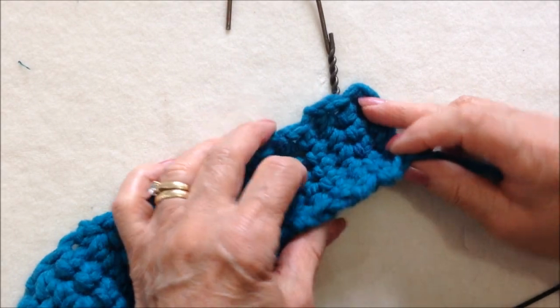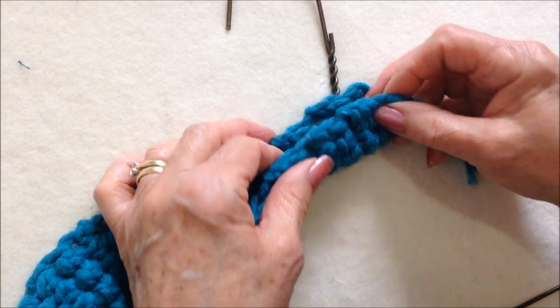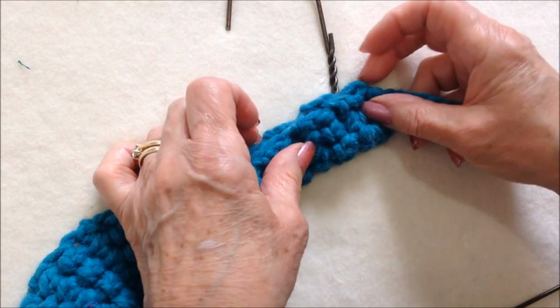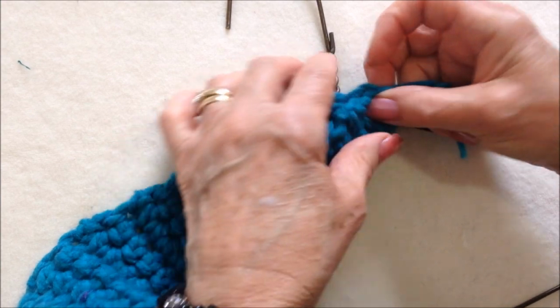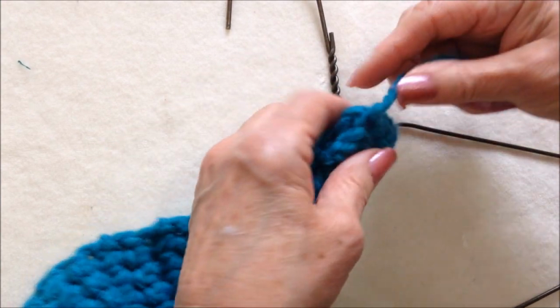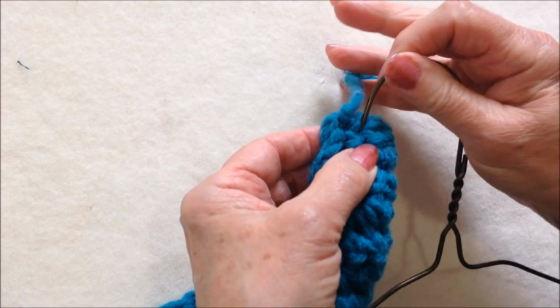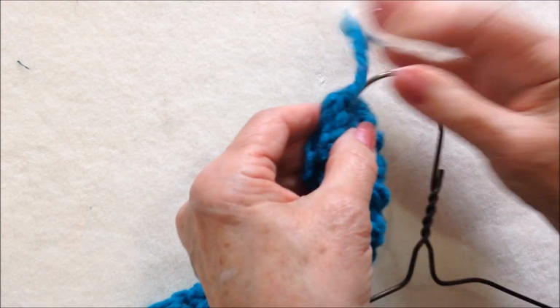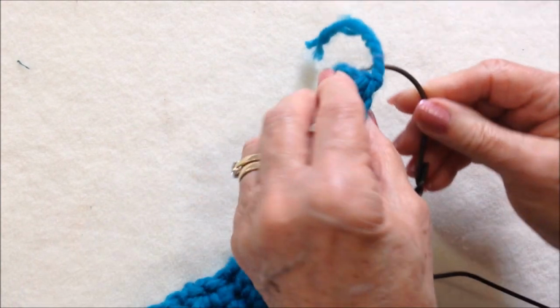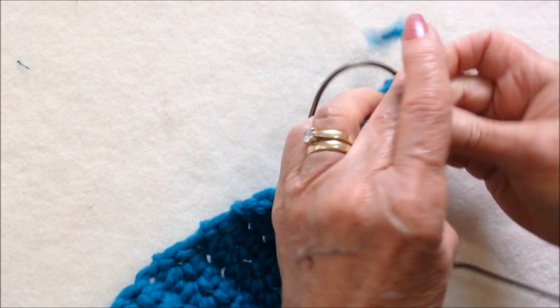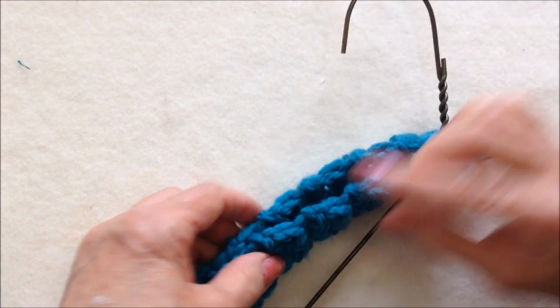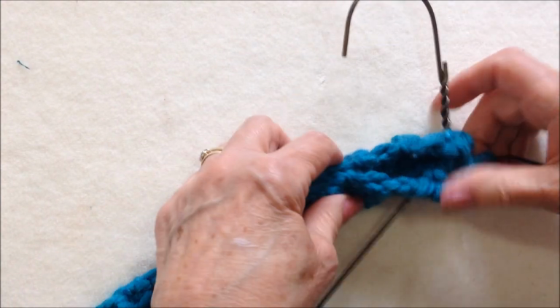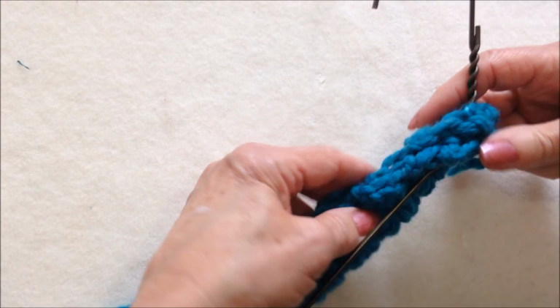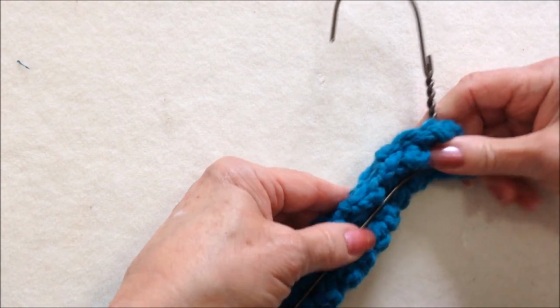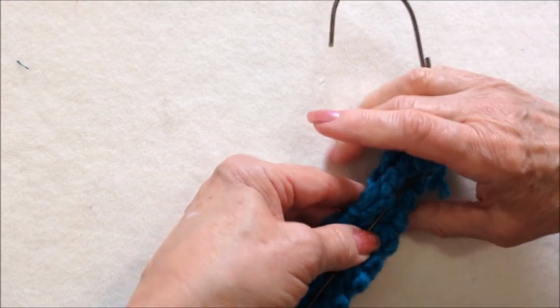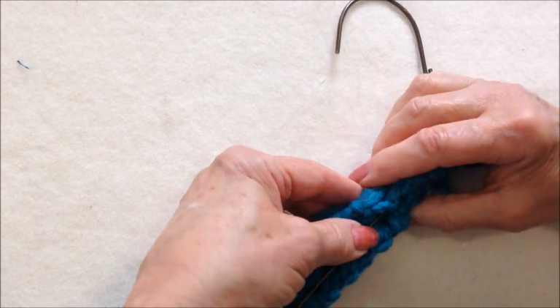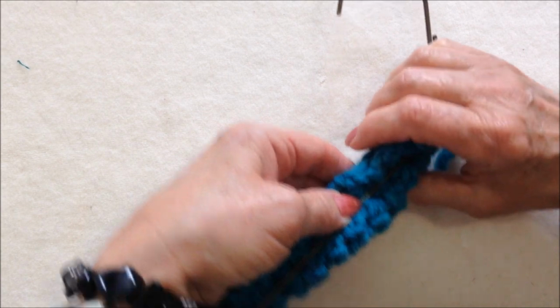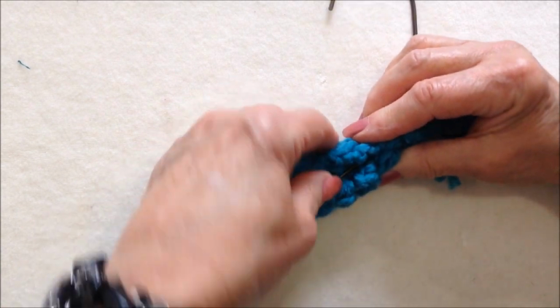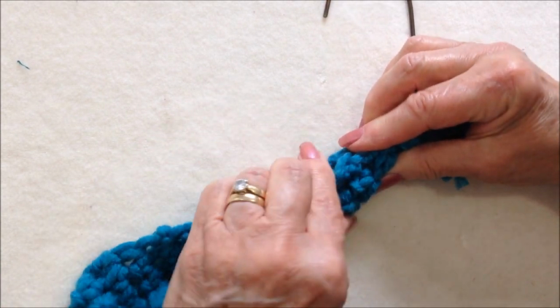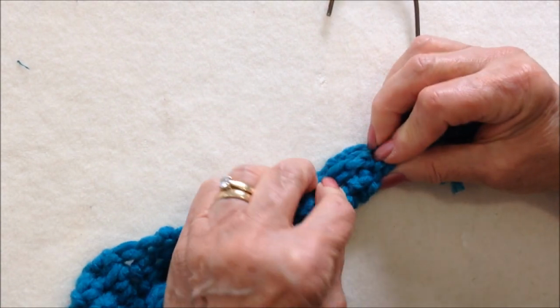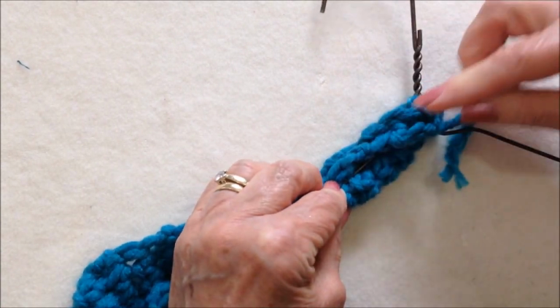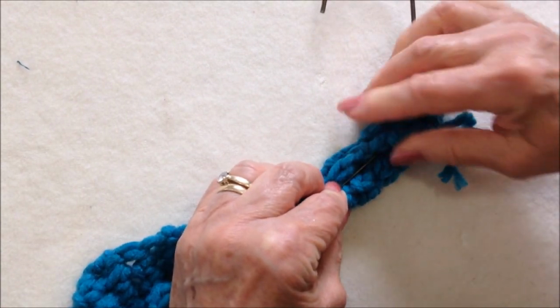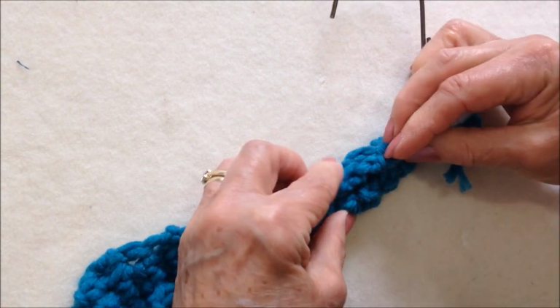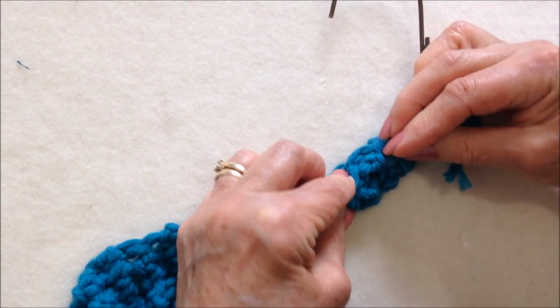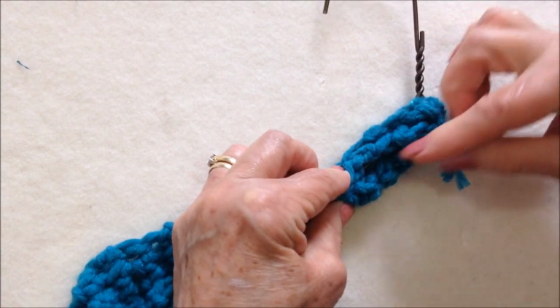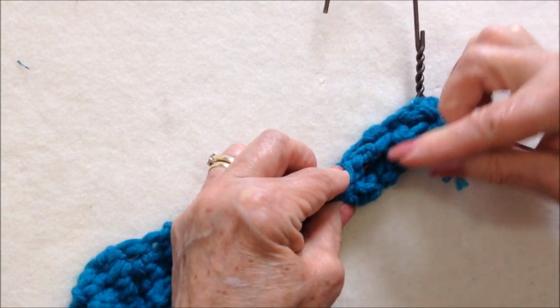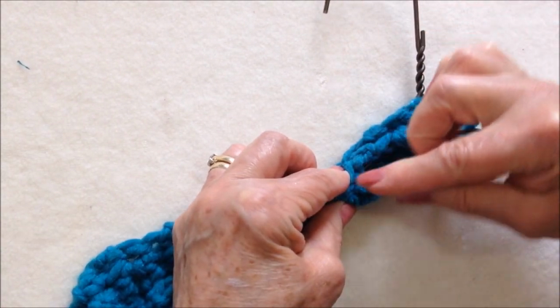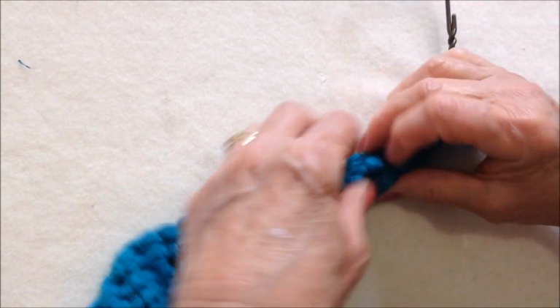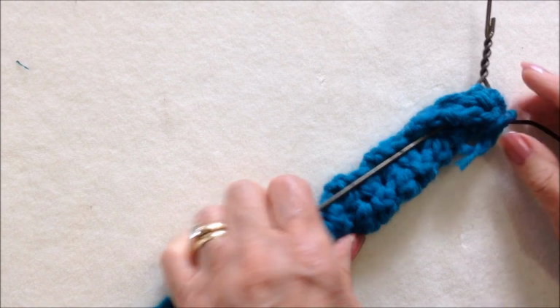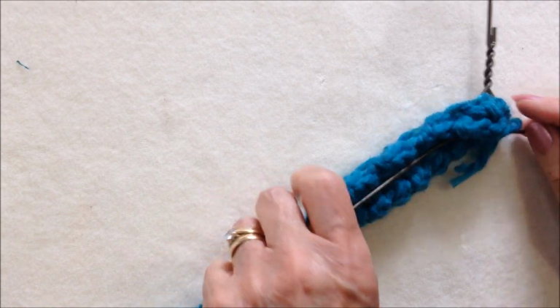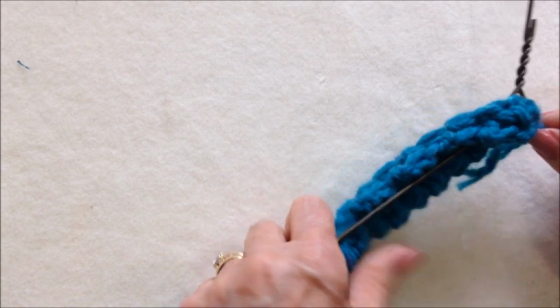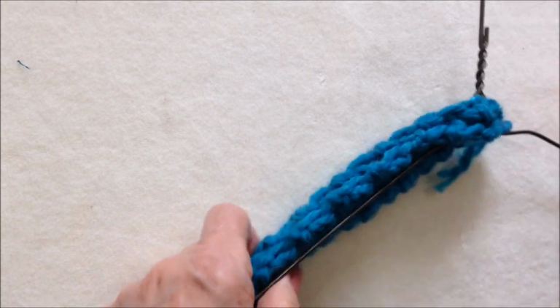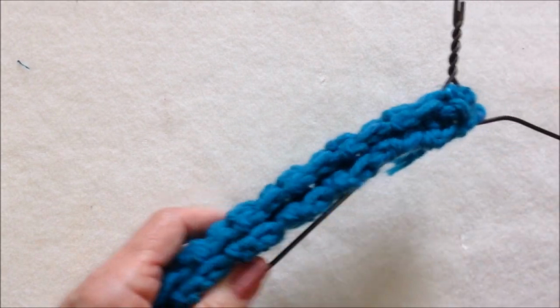The second option for covering the hanger would be to fold it in half, pass it onto the hanger, fold it, and bring it around the hanger, then sew it with the same color yarn and a yarn needle. But method number one is the fastest.